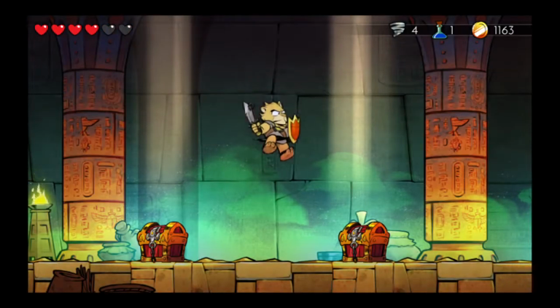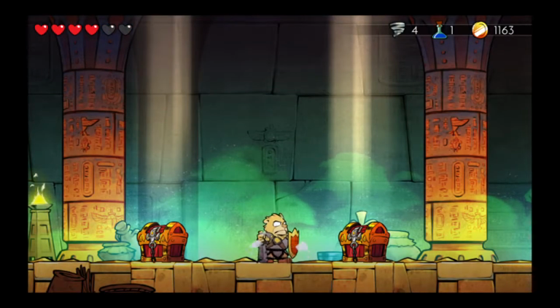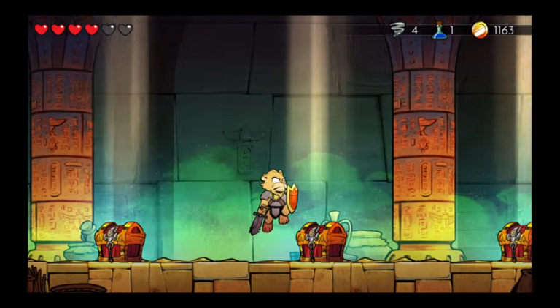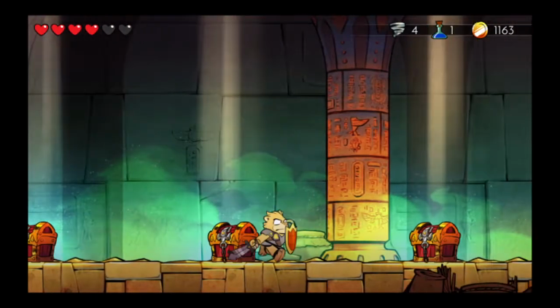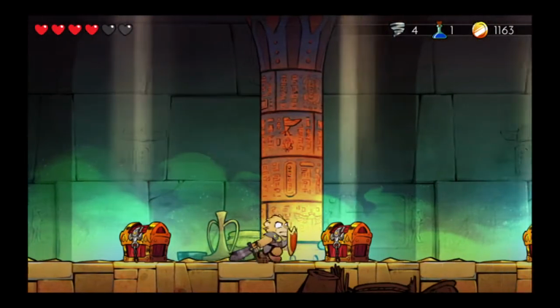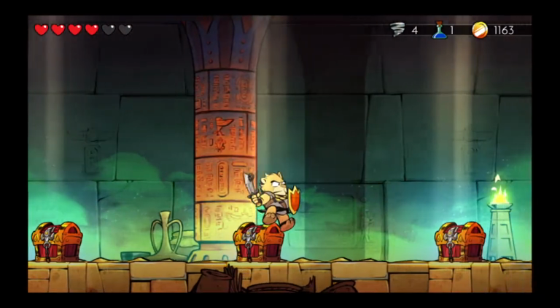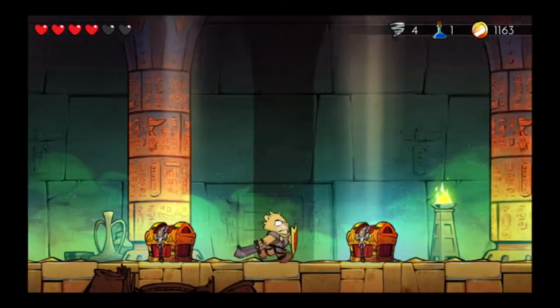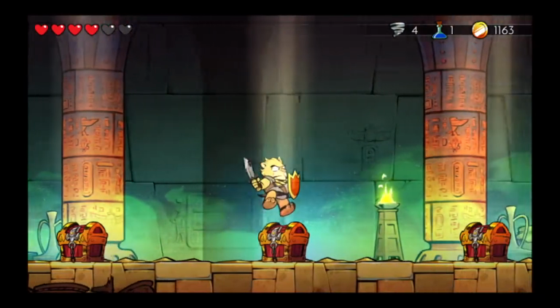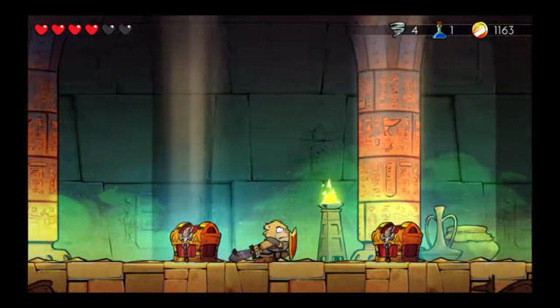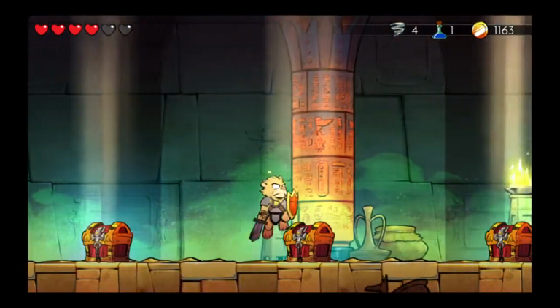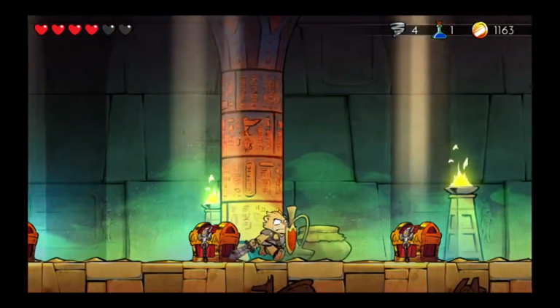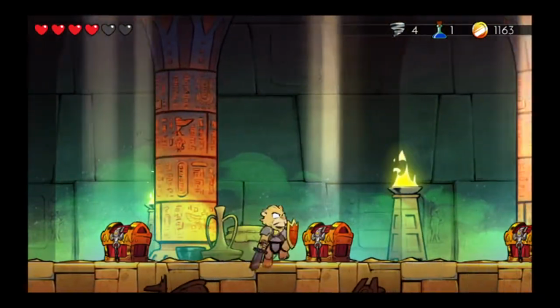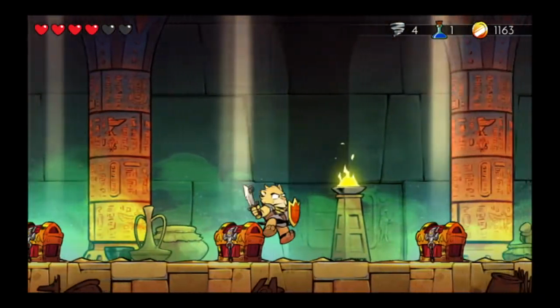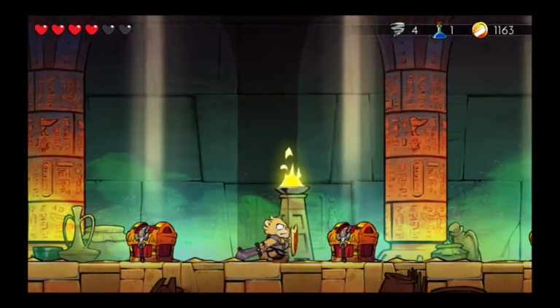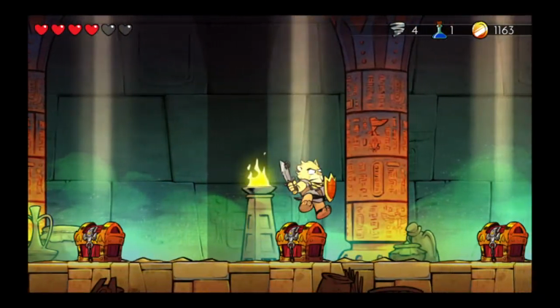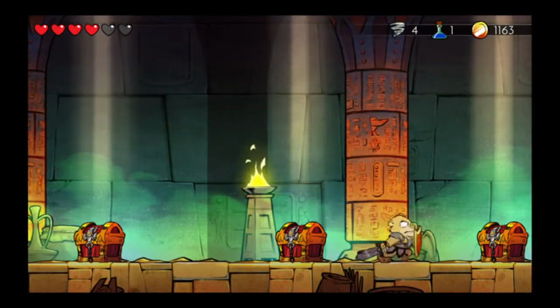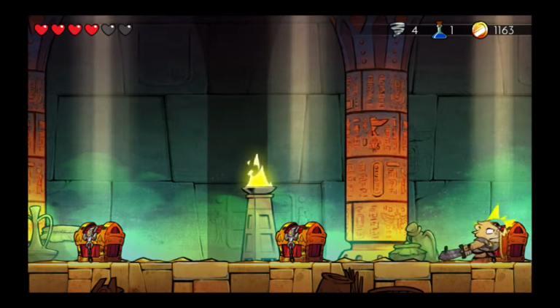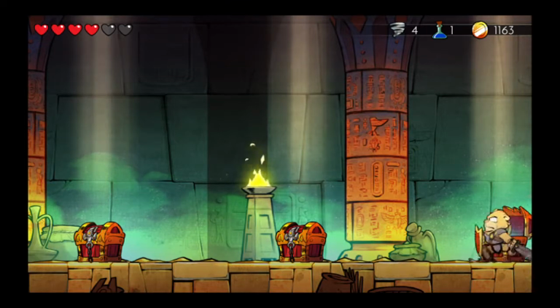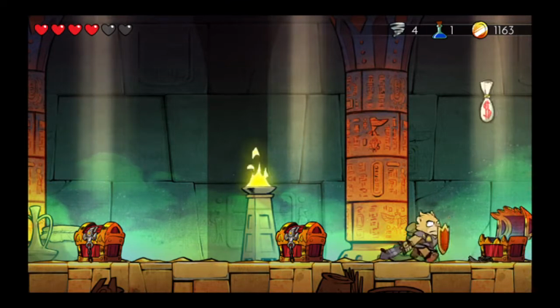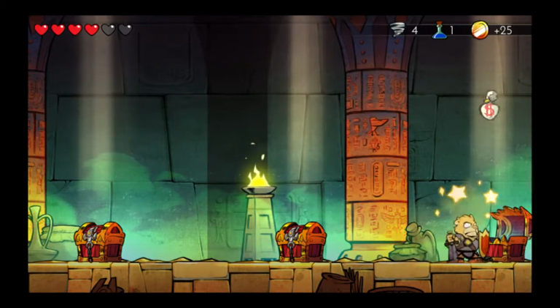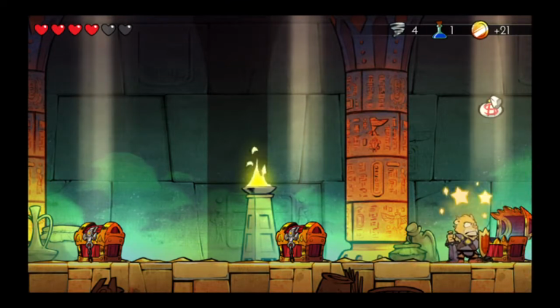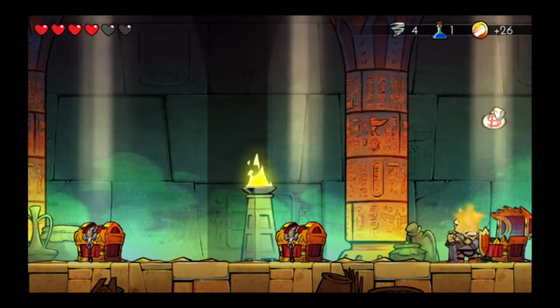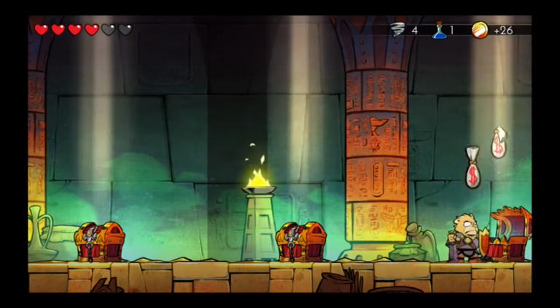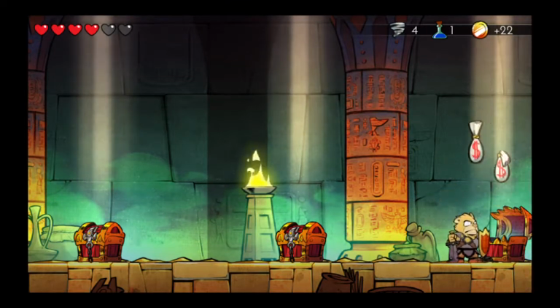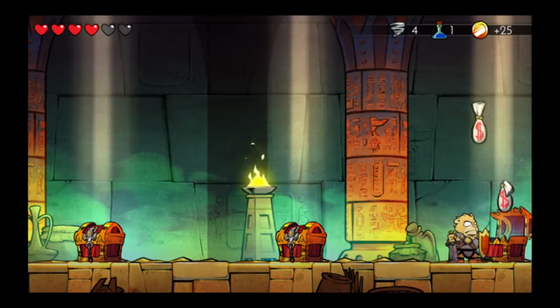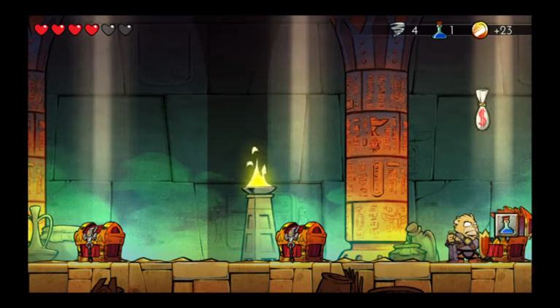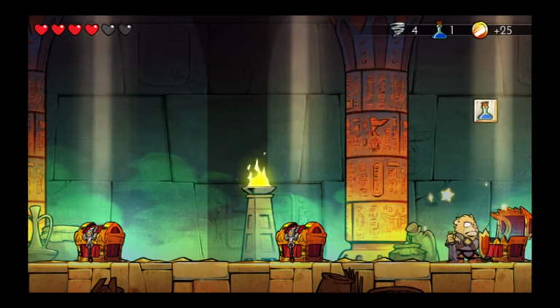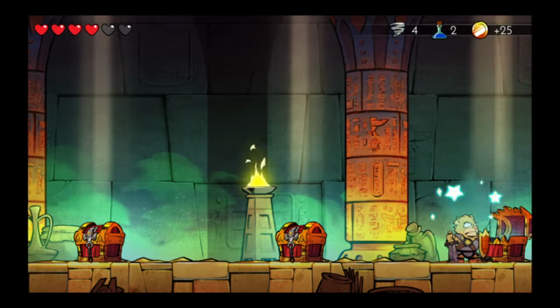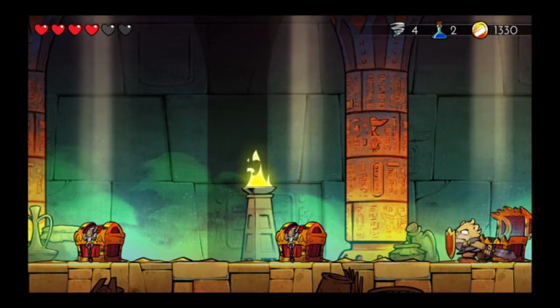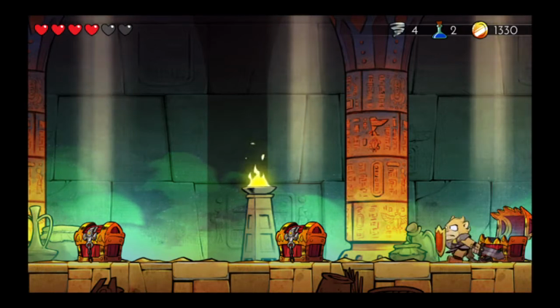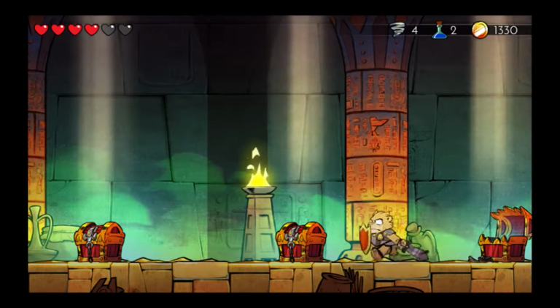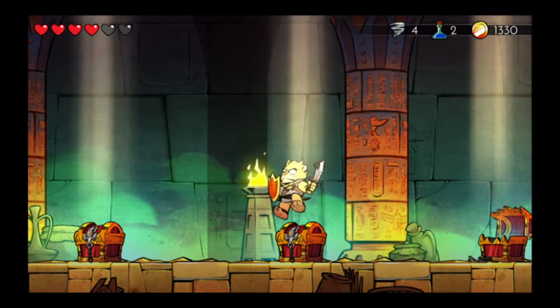Drop down. And here you can actually come back as many times as you like and you'll get various coins as well as power-ups. The furthest to the right here is obviously going to give you the most cash as well as a blue potion.